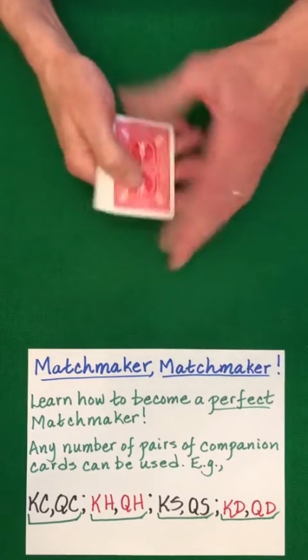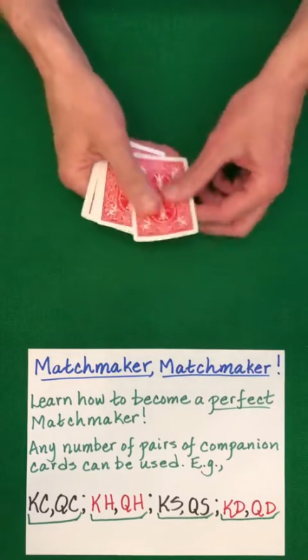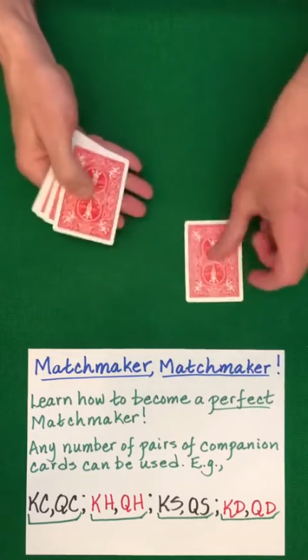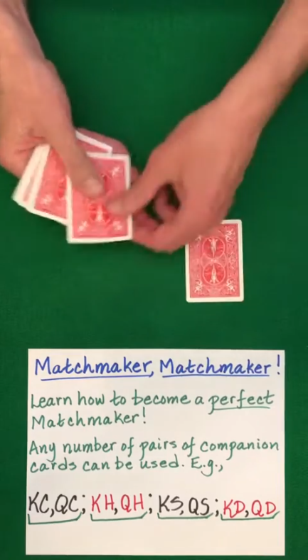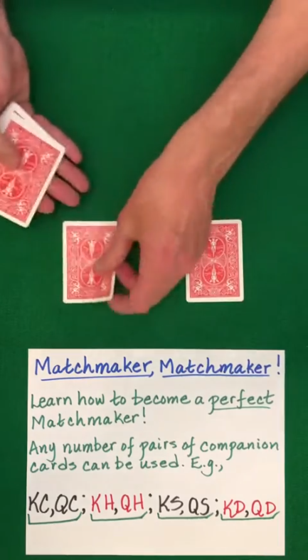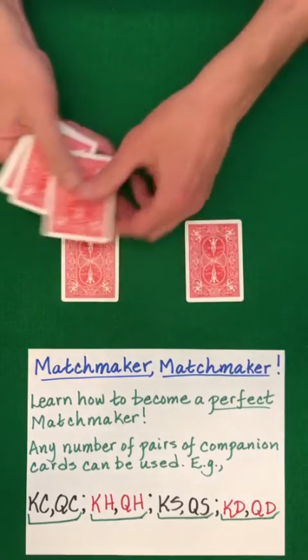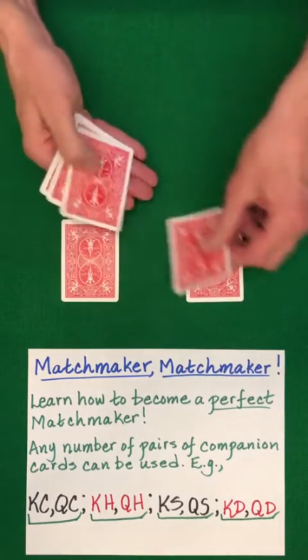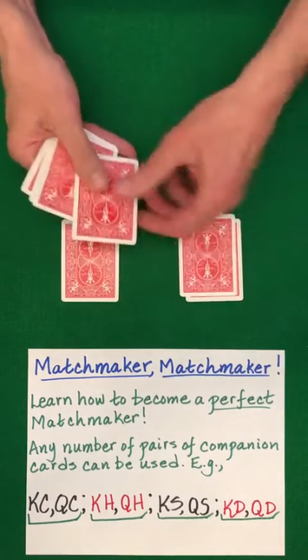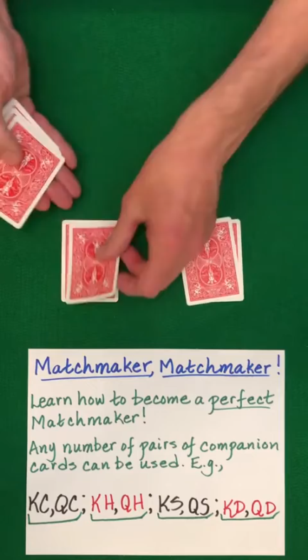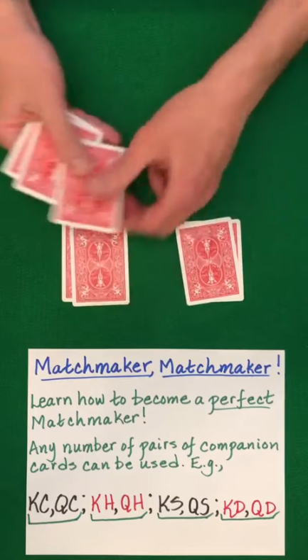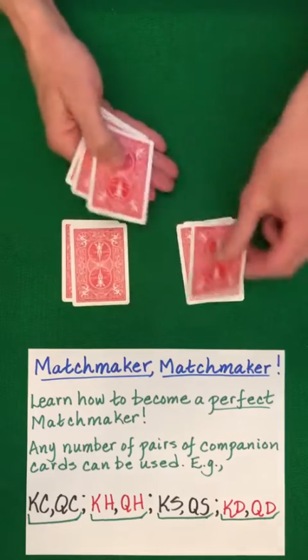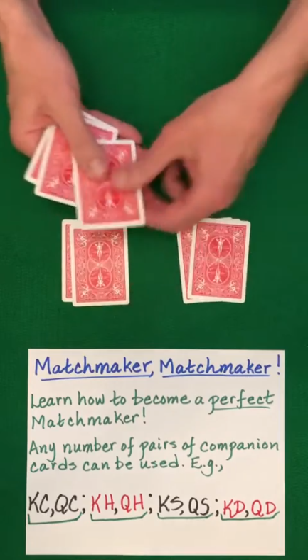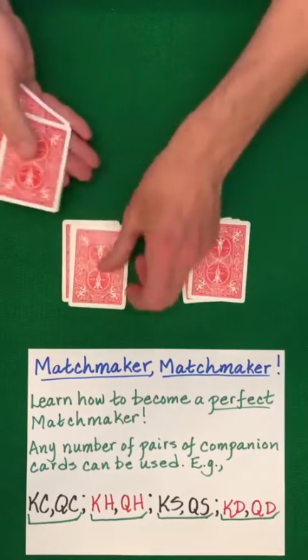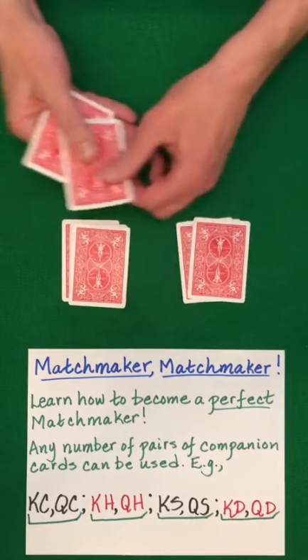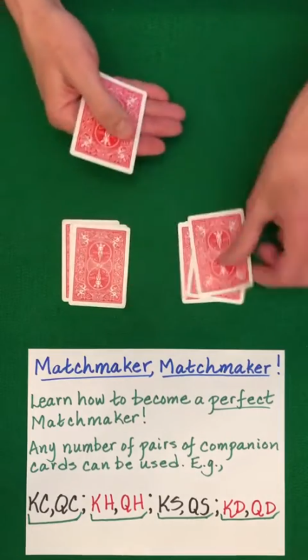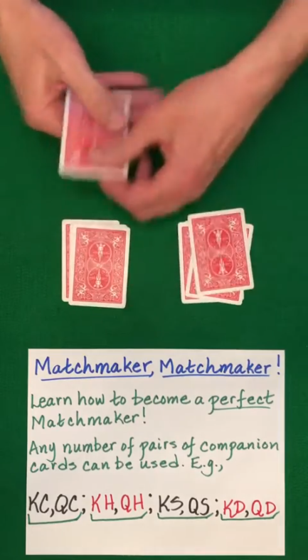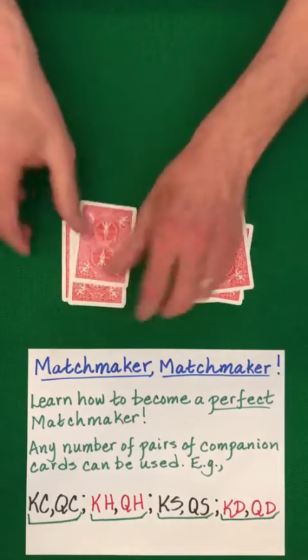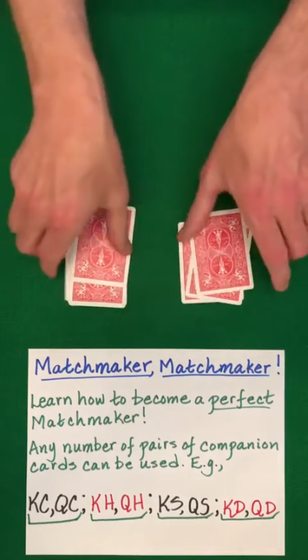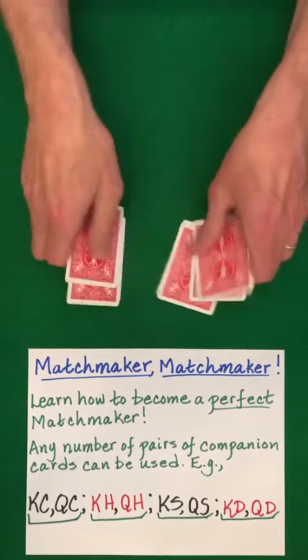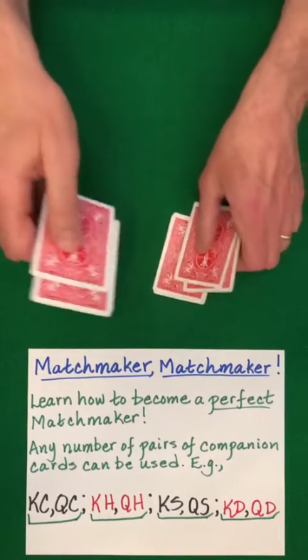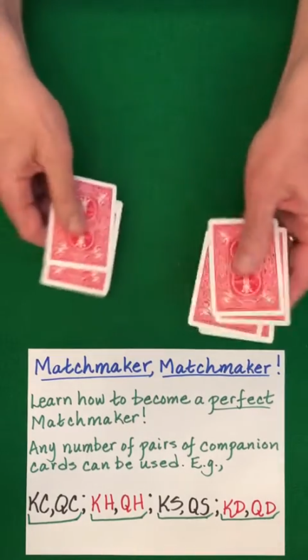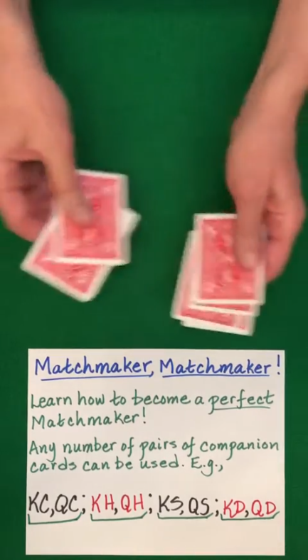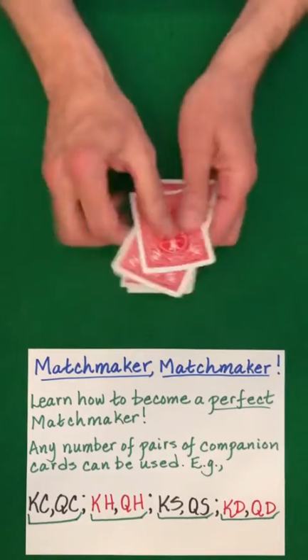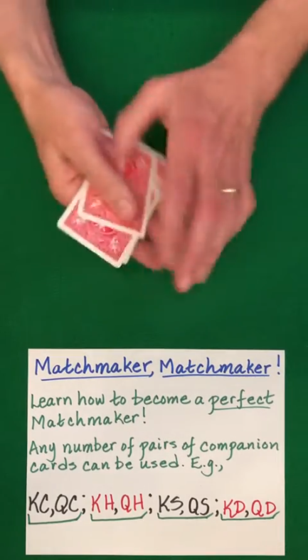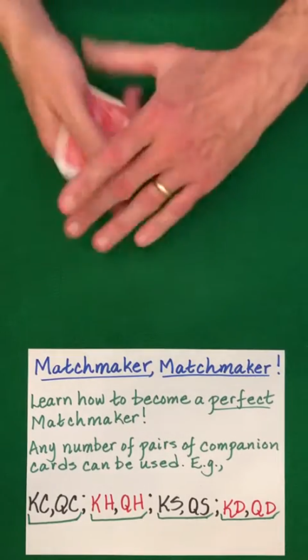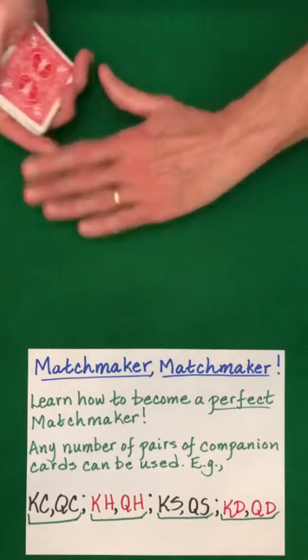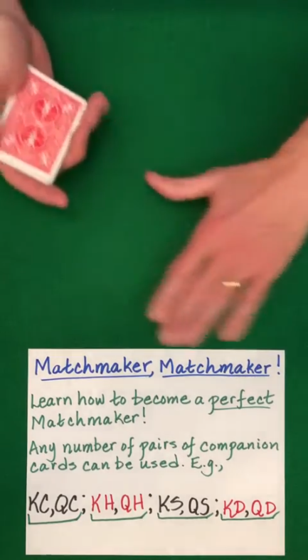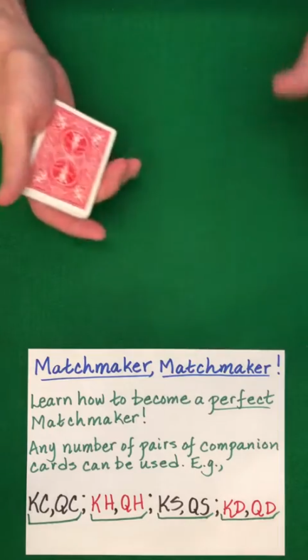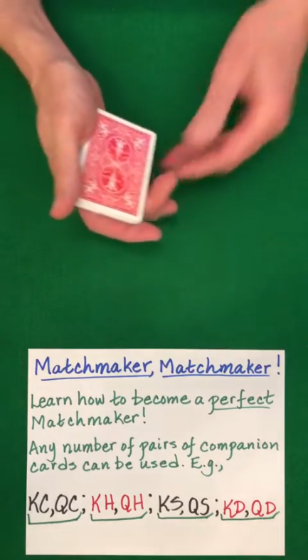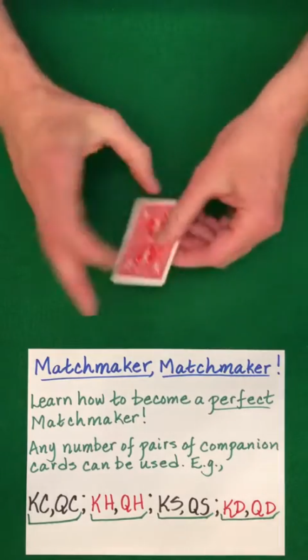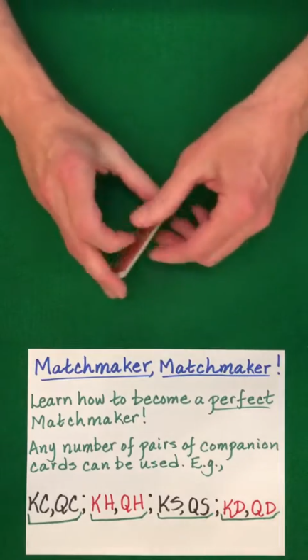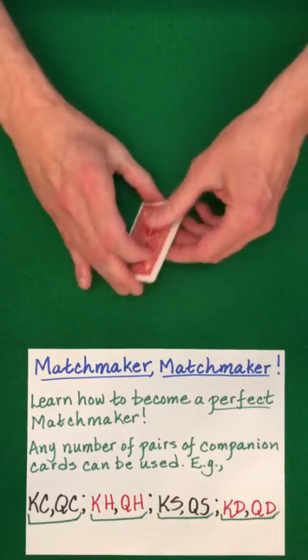Then split the cards in half by performing an LR shuffle with random stacking. You can perform as many of those as you like.